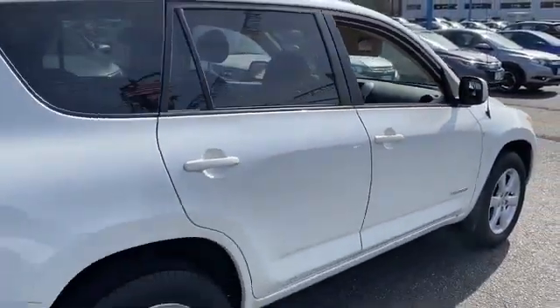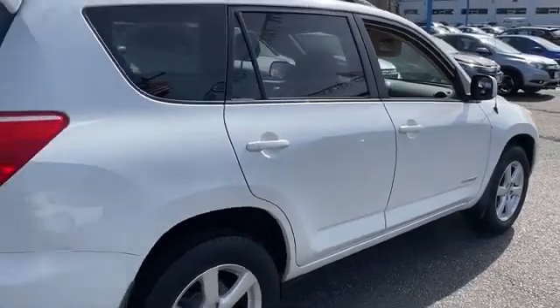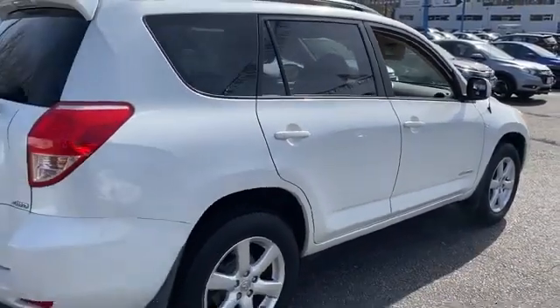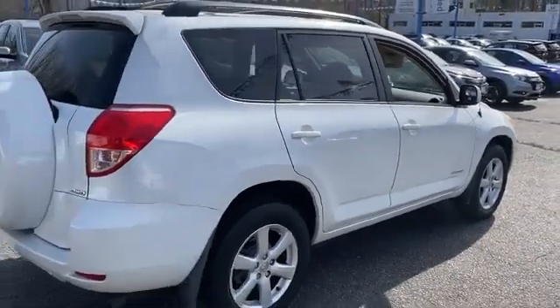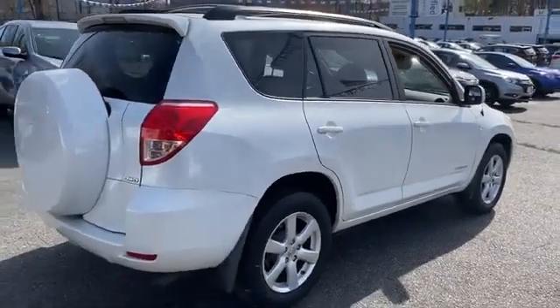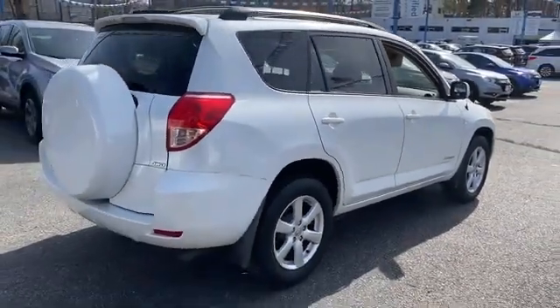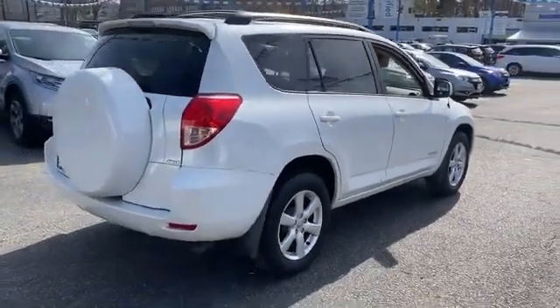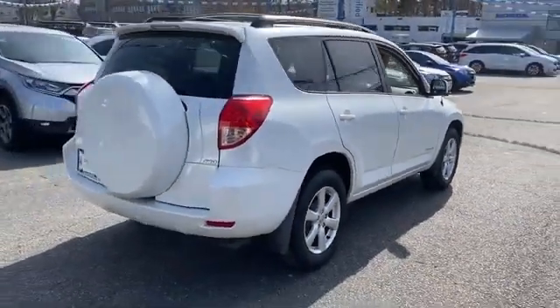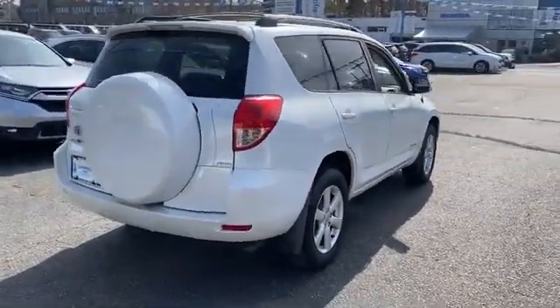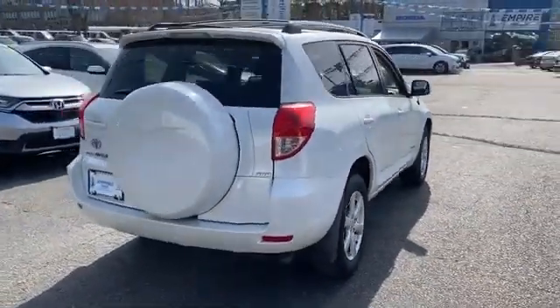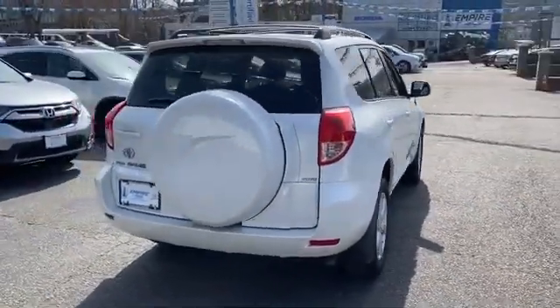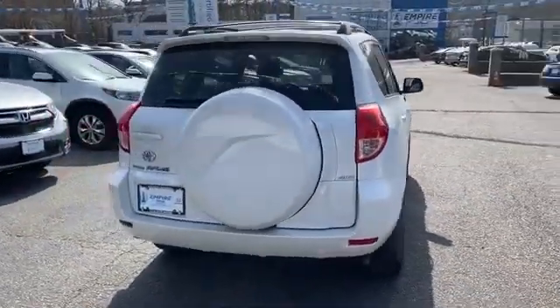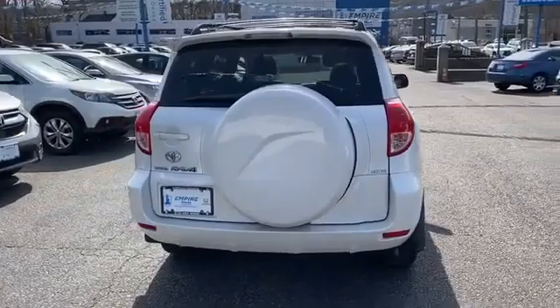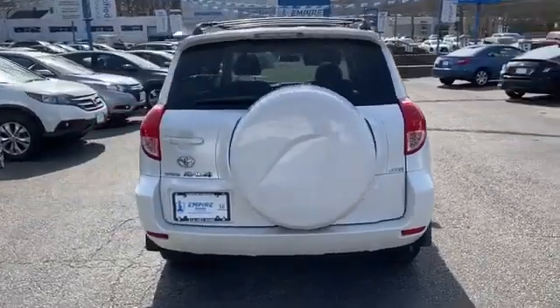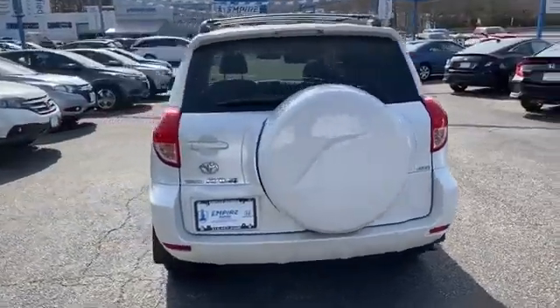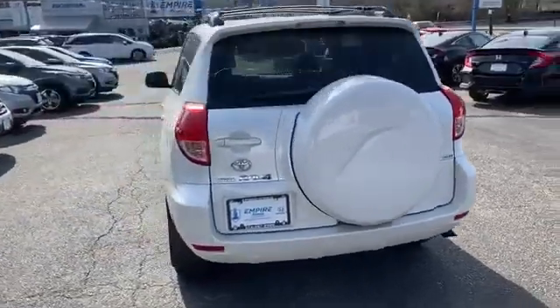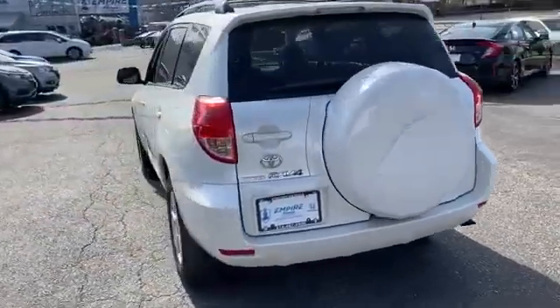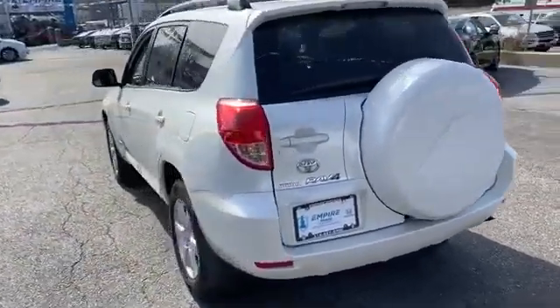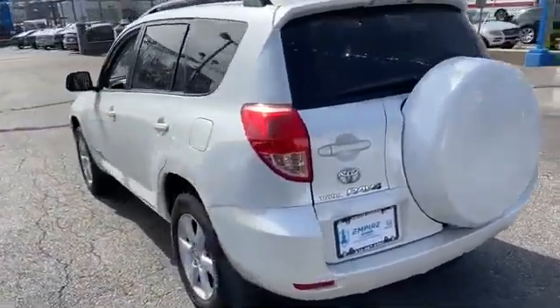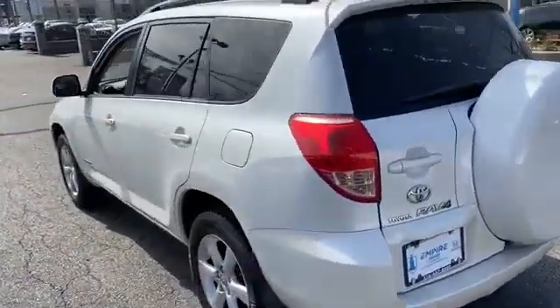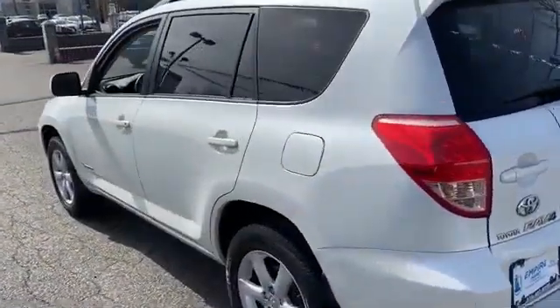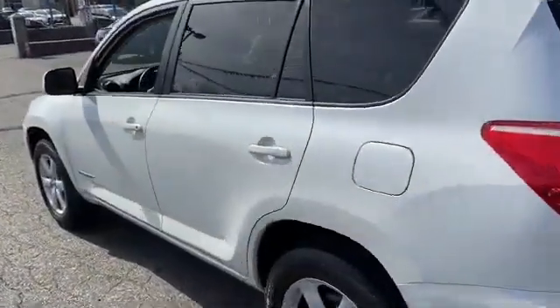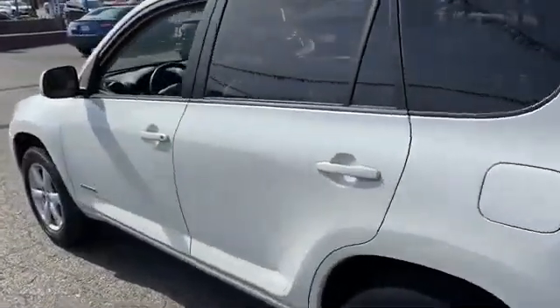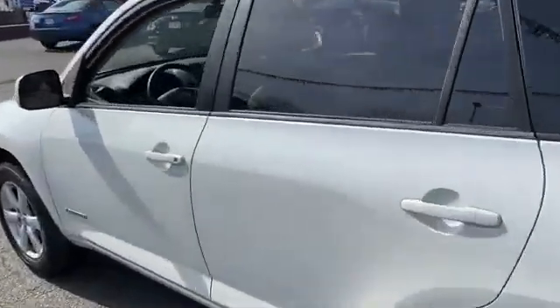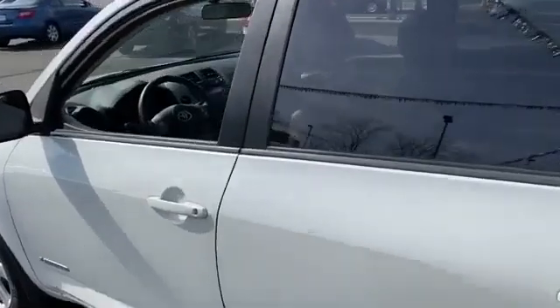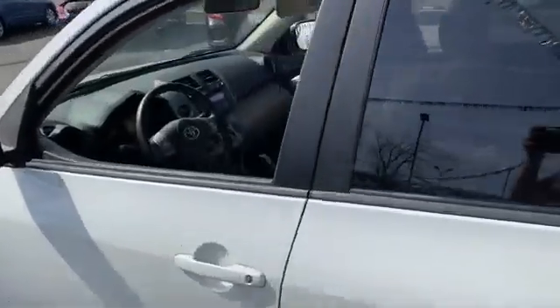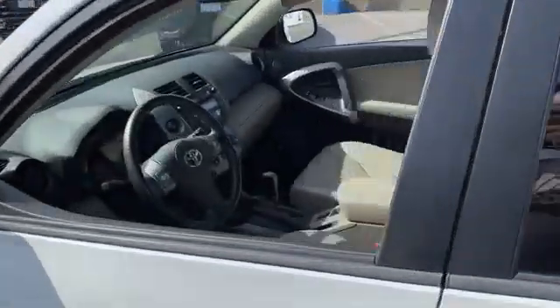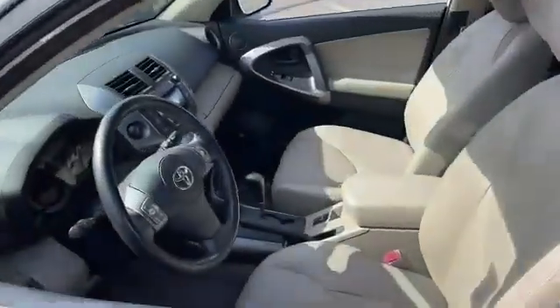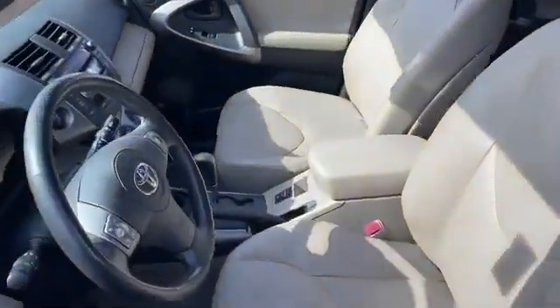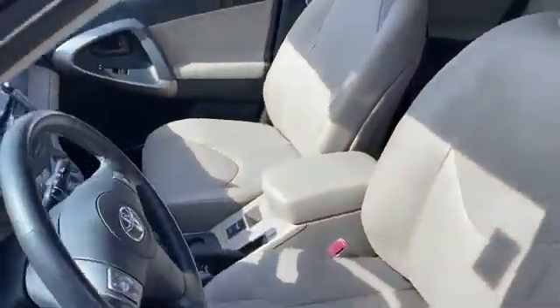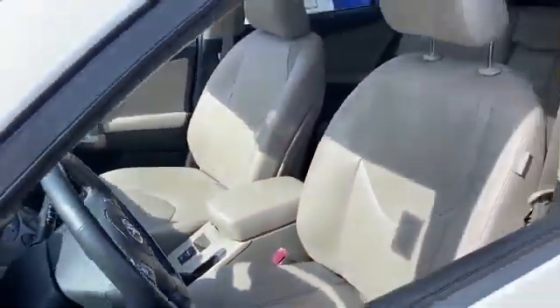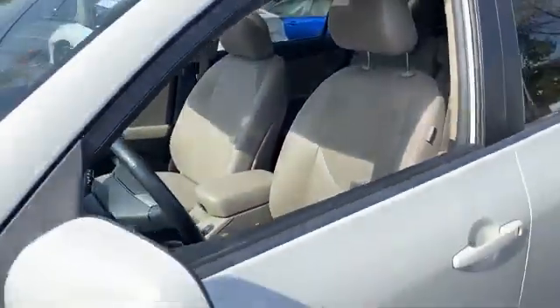Leather seats, multi-zone air conditioning, four-wheel drive, heated side view mirrors, tinted windows, power driver seat, pass-through rear seat, brake assist, power outlet, rear spoiler.